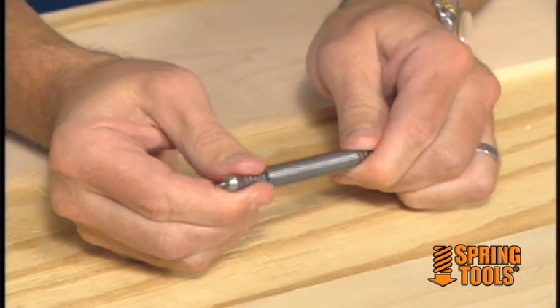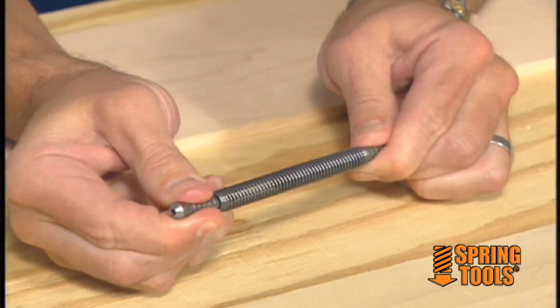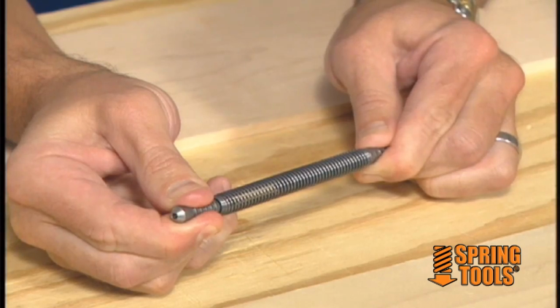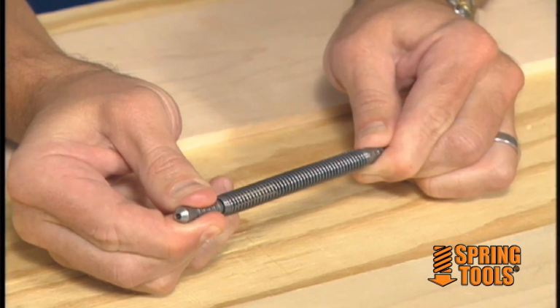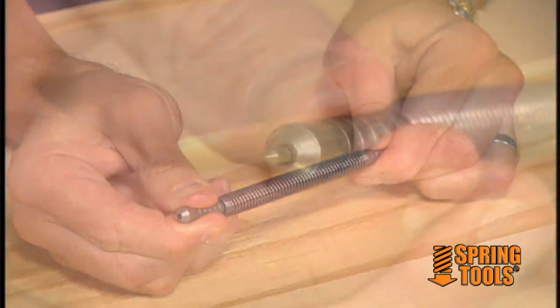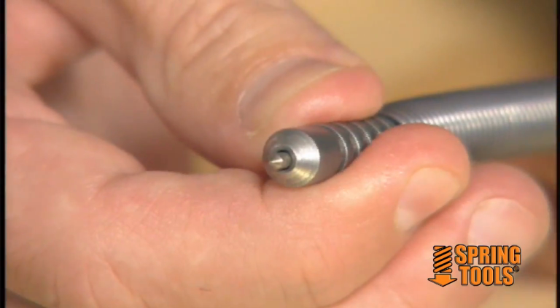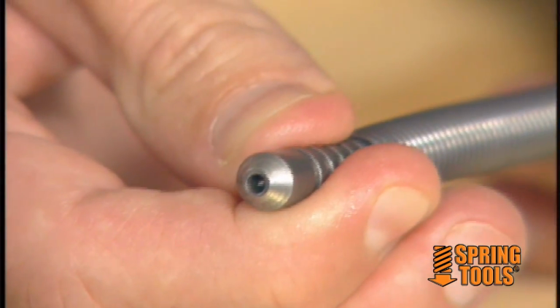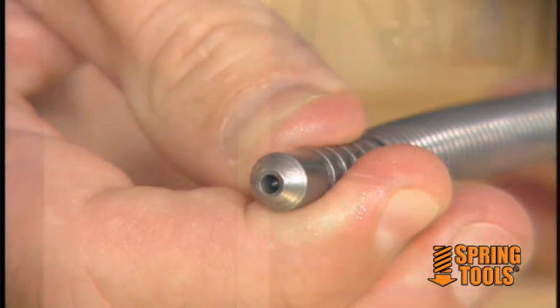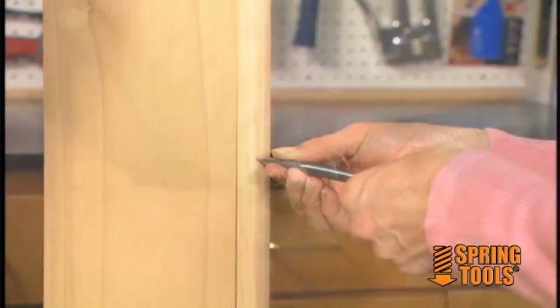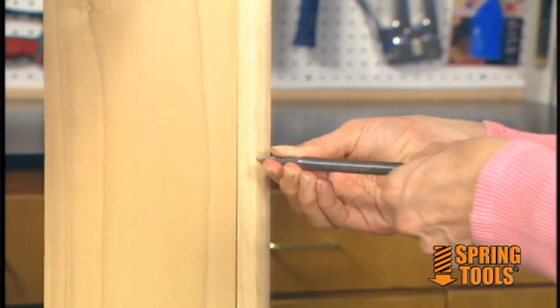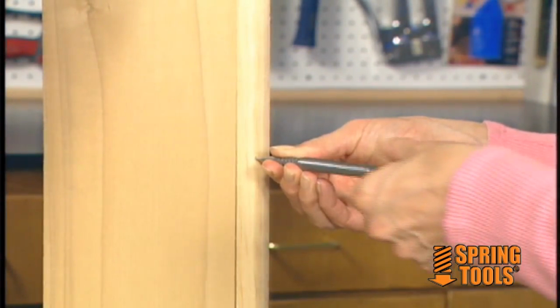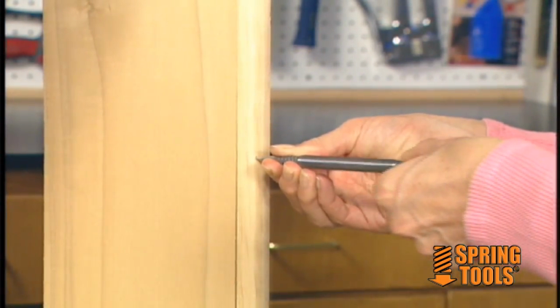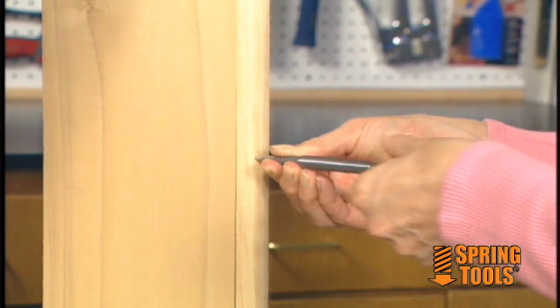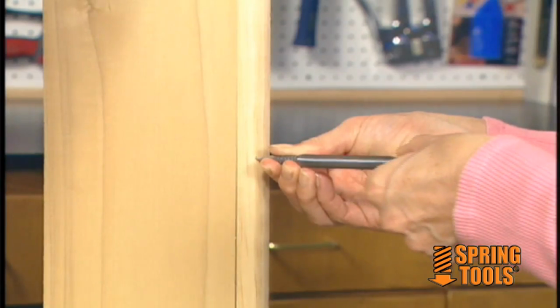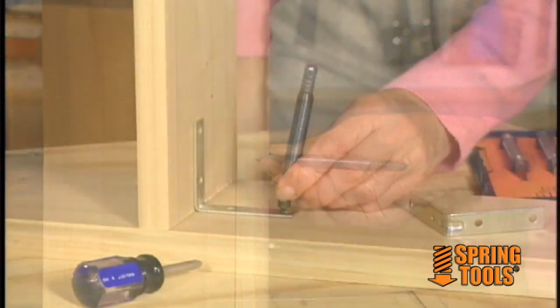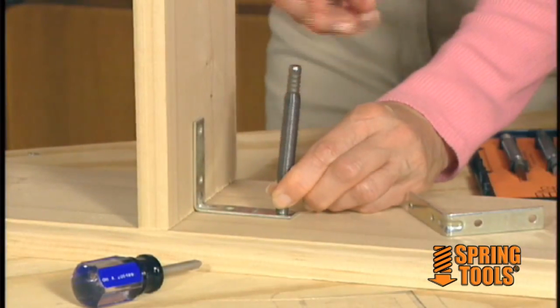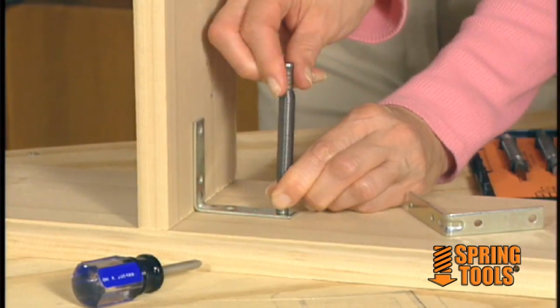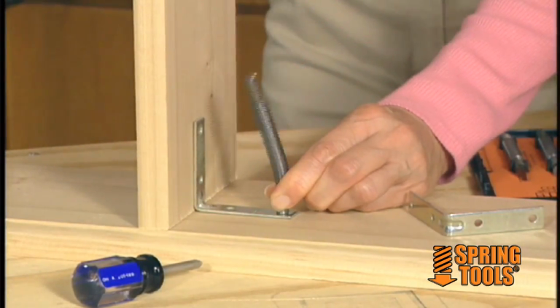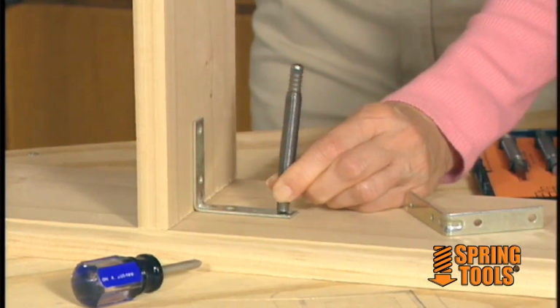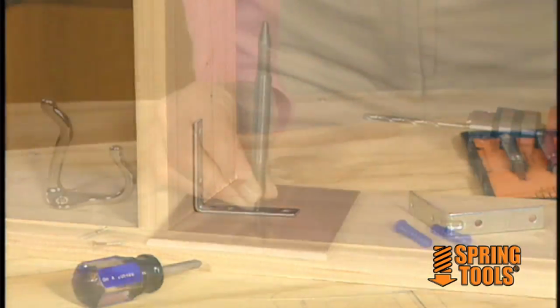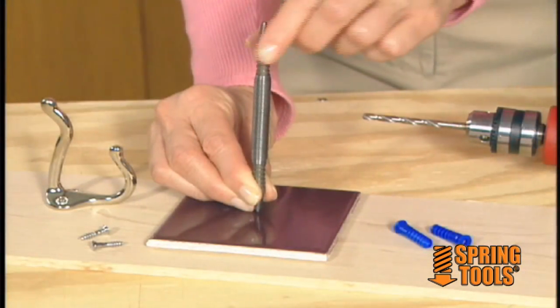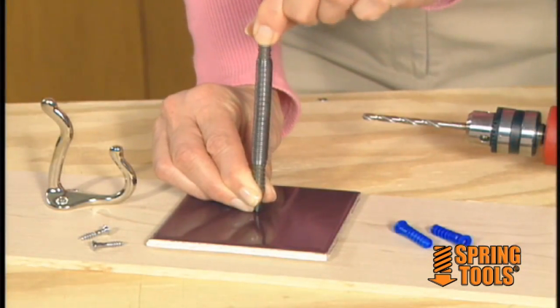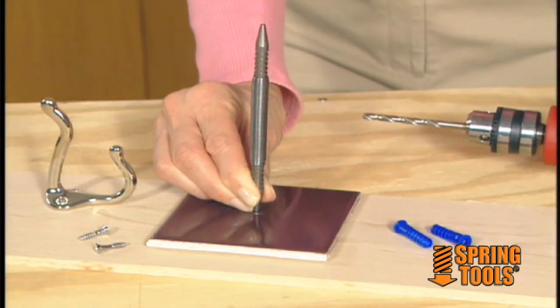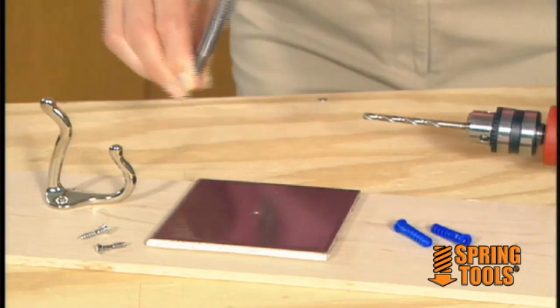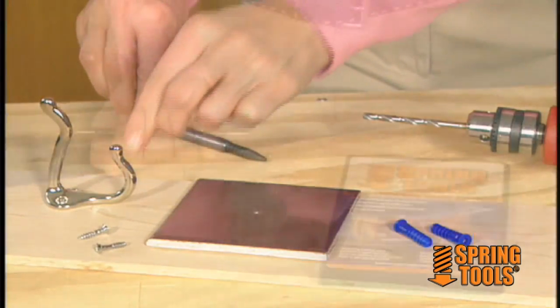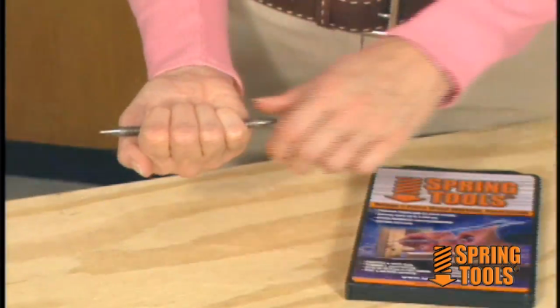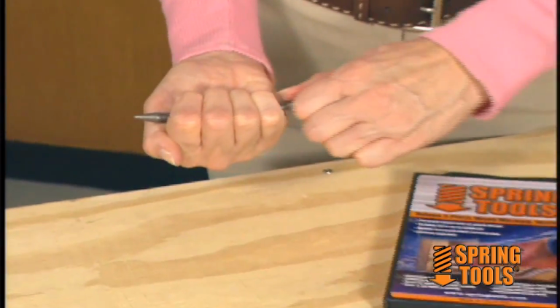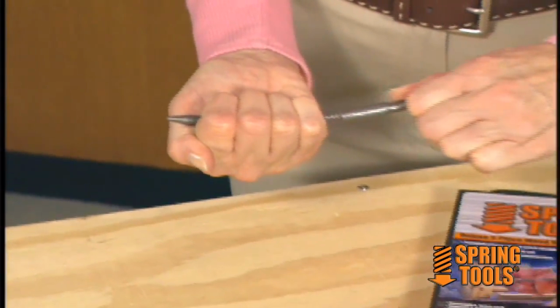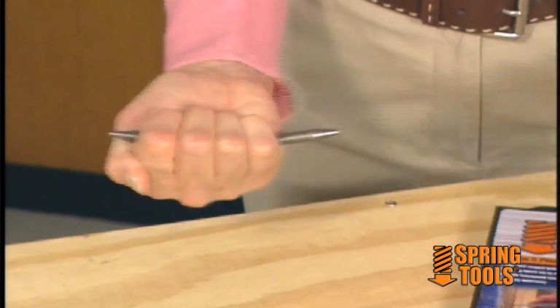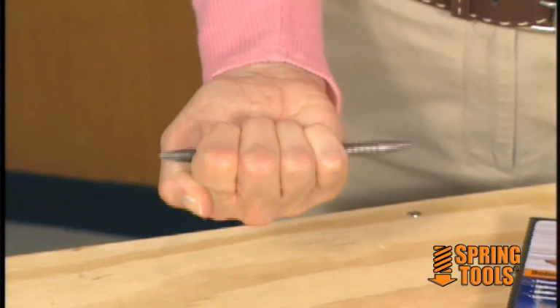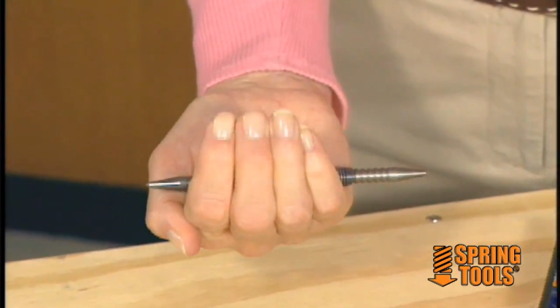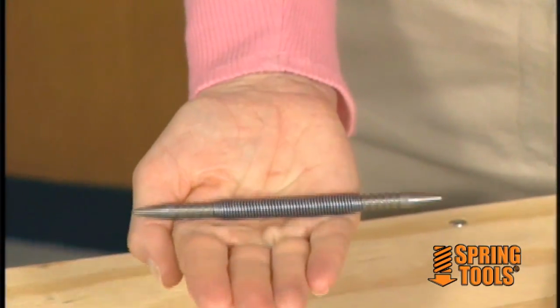Two pistons connected by a spring are the secret to Spring Tools, and using them really is as easy as it looks. Spring Tools are perfect in tight spaces where a hammer or nail gun just won't fit. Our unique no-pinch grip makes Spring Tools safe, too.